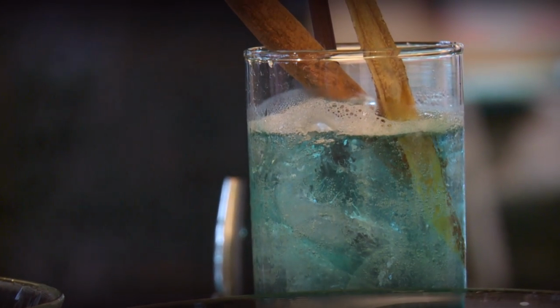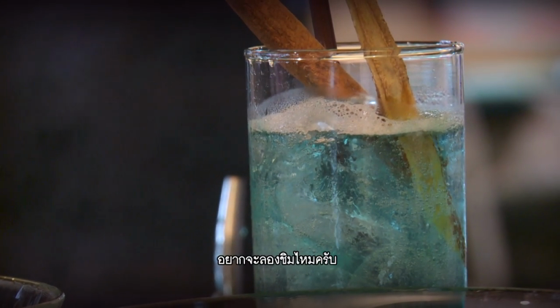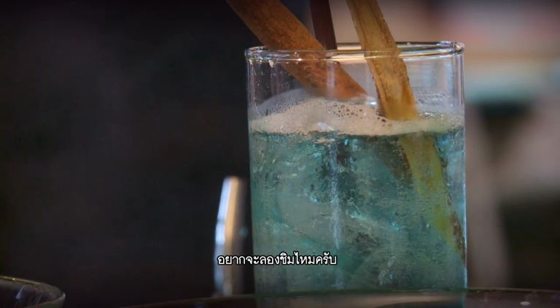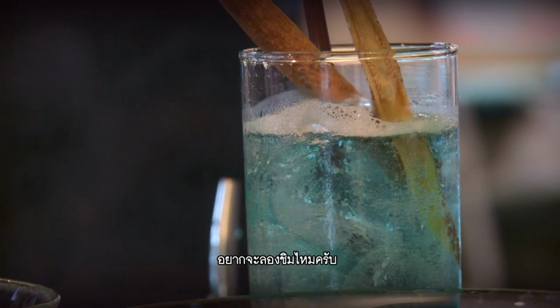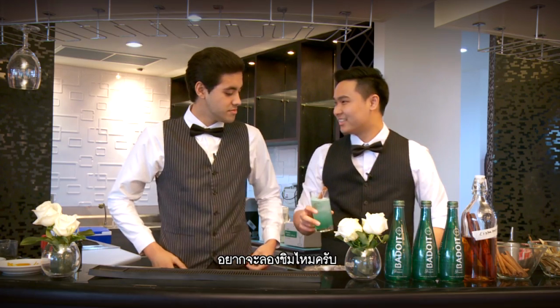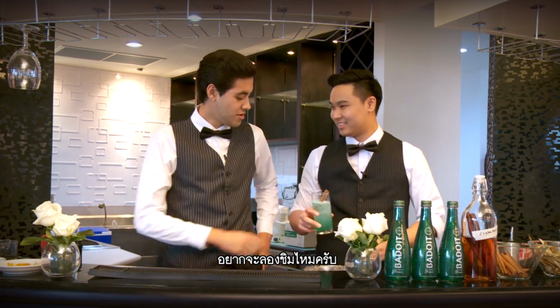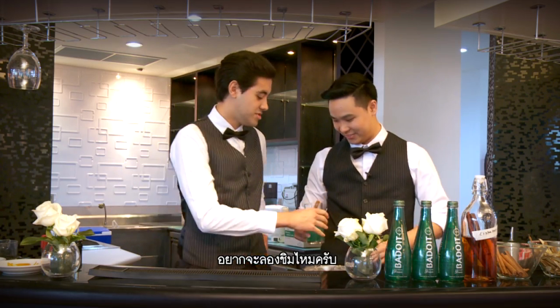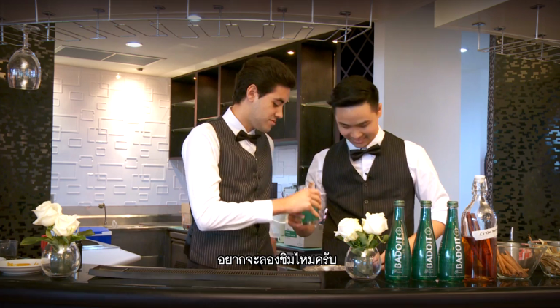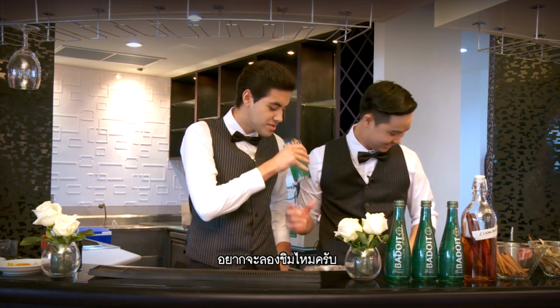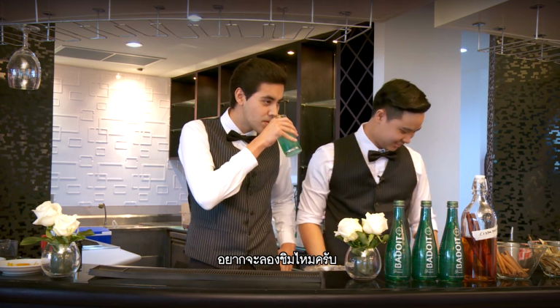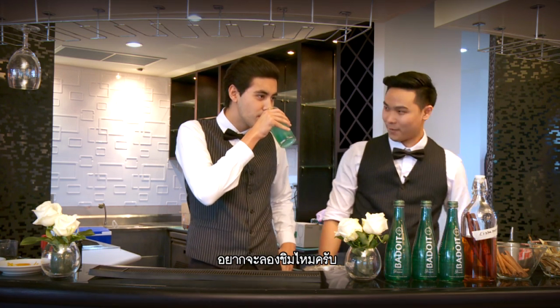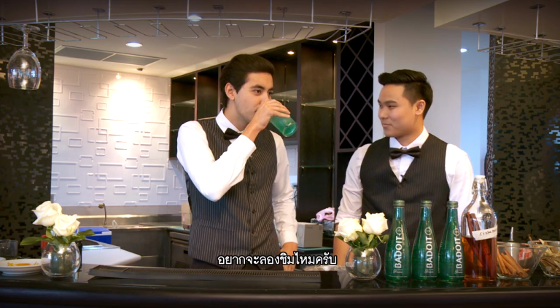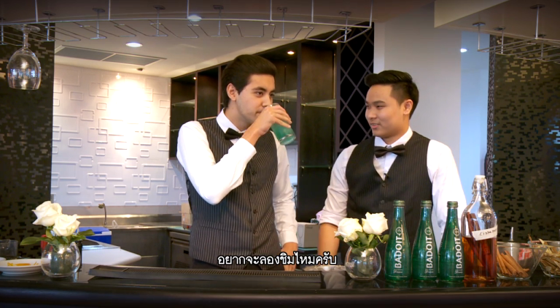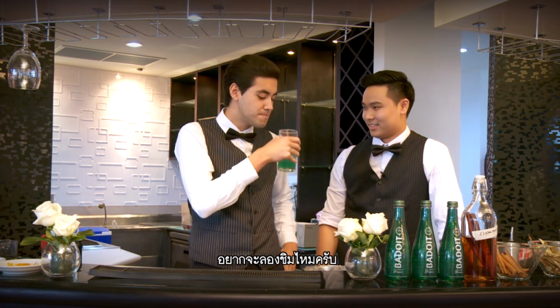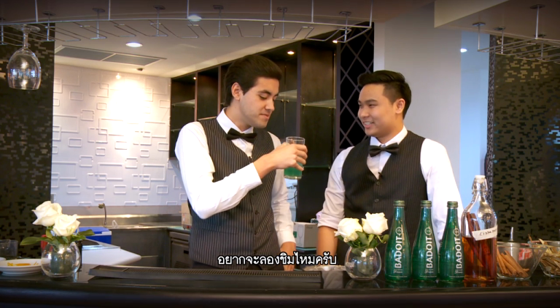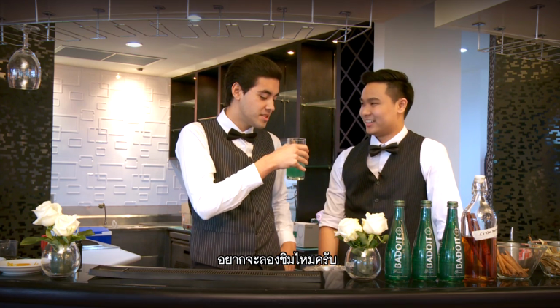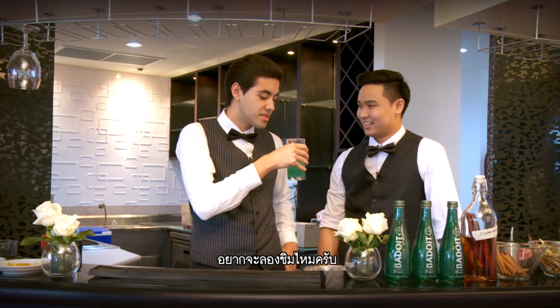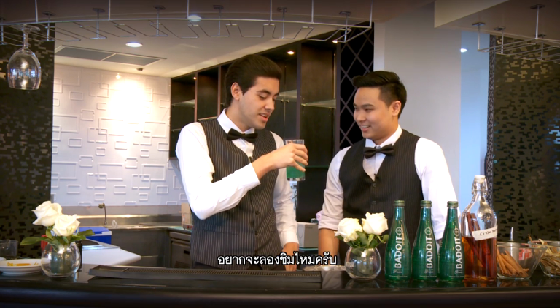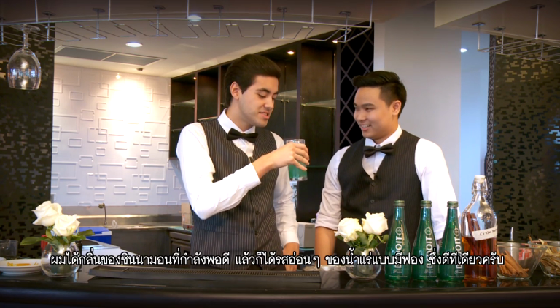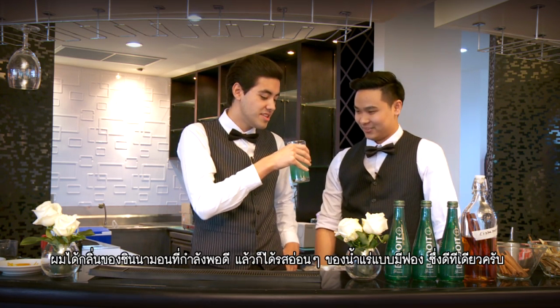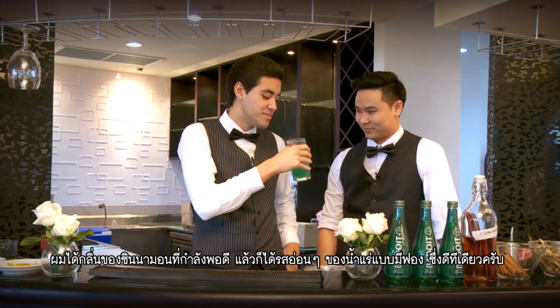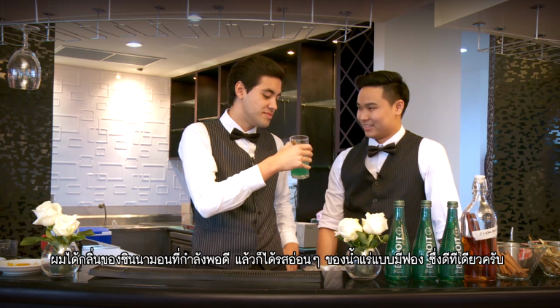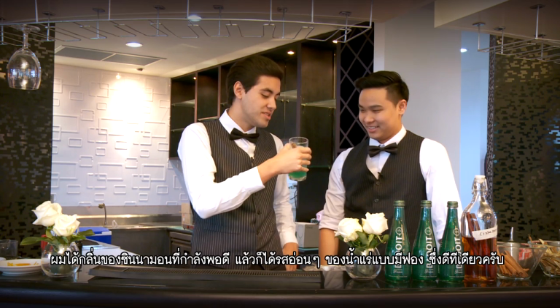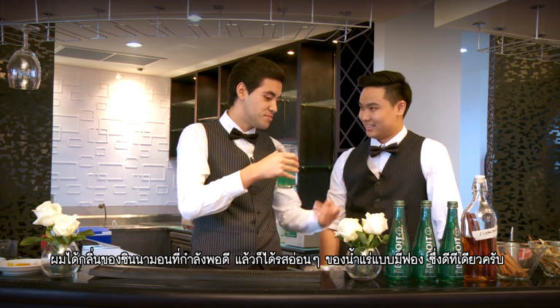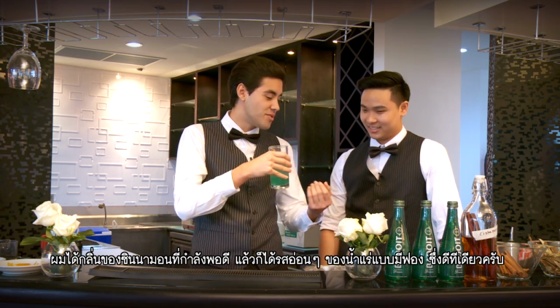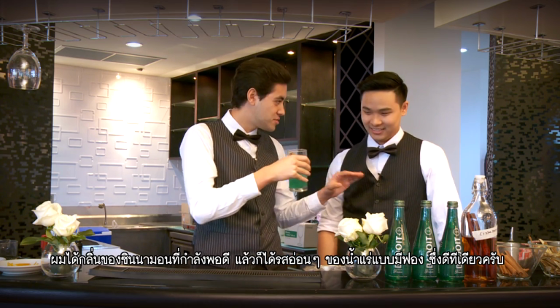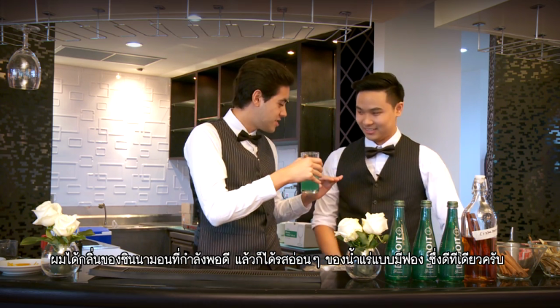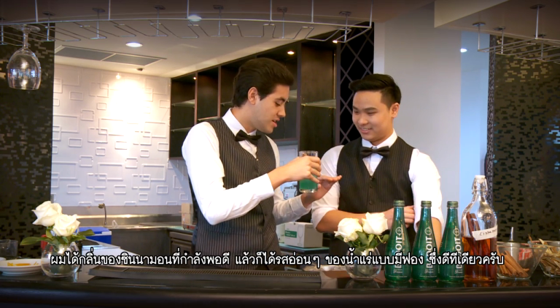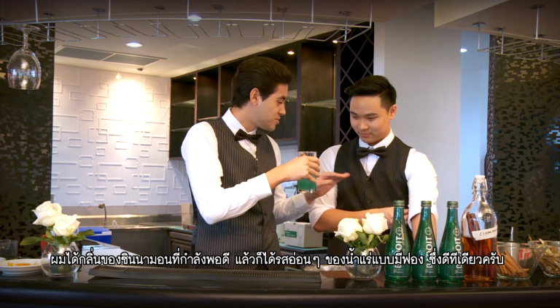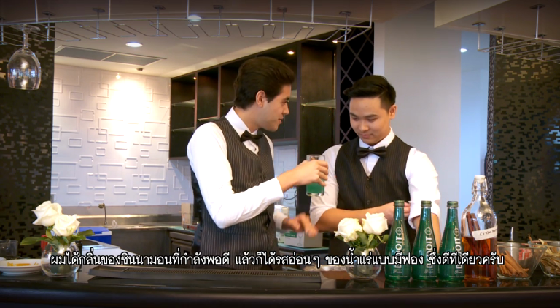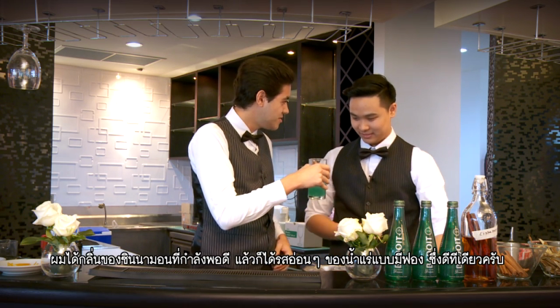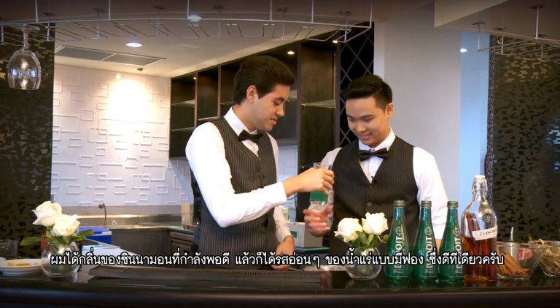Do you want to taste mine? I taste a good amount of cinnamon but the sparkling water makes sure it doesn't overpower at all.